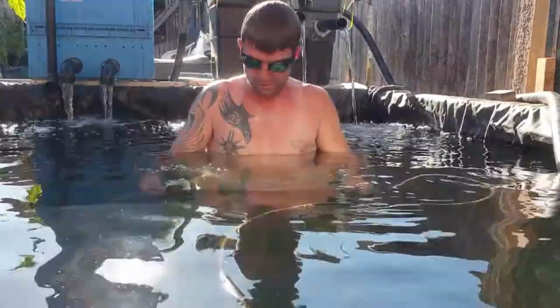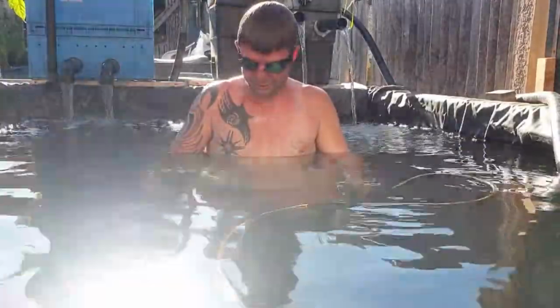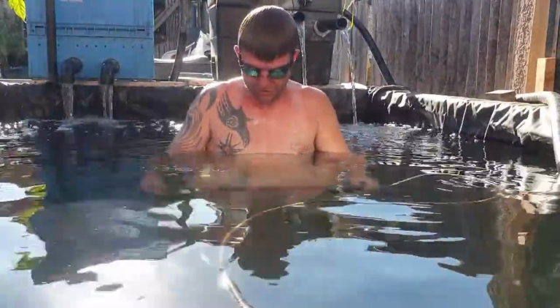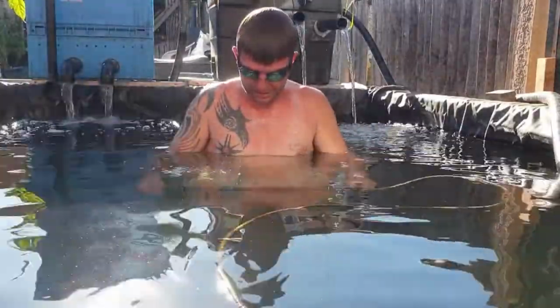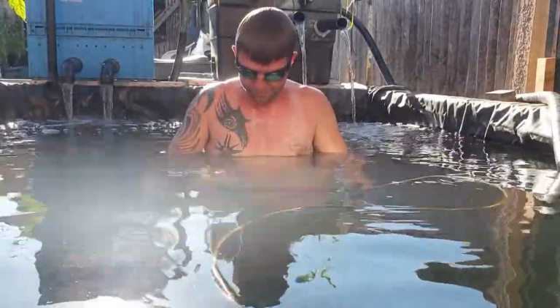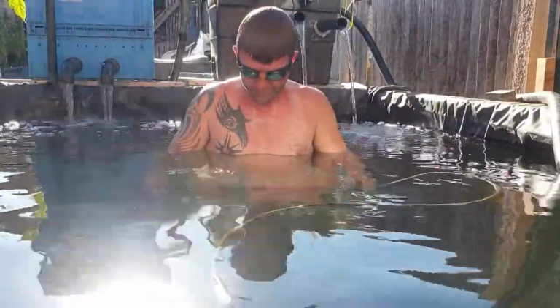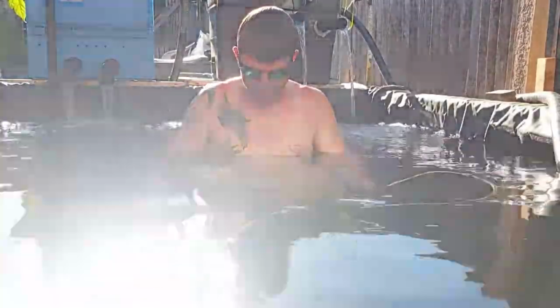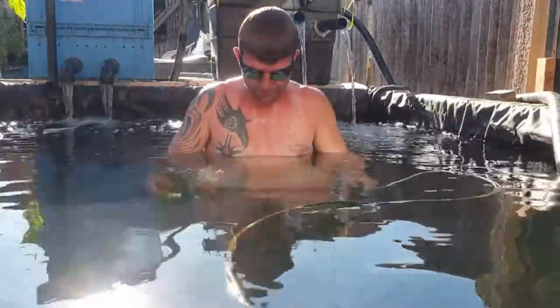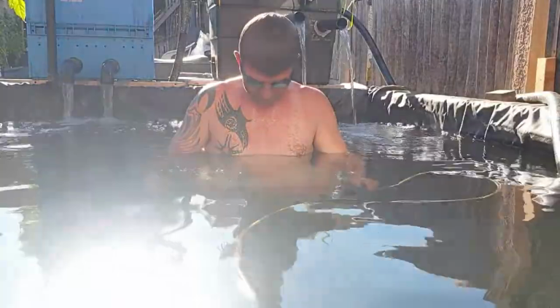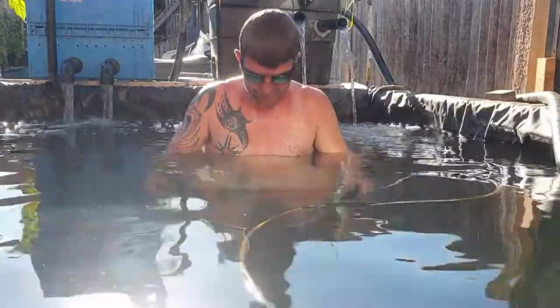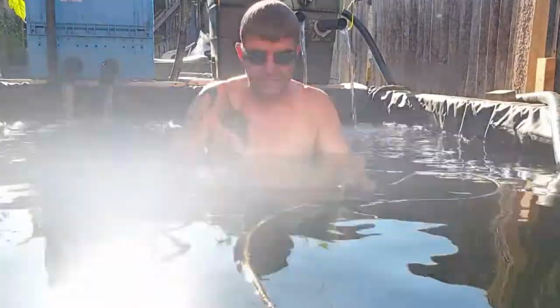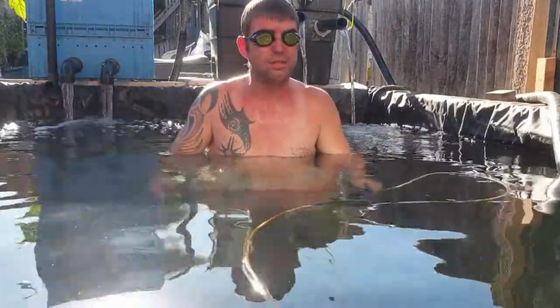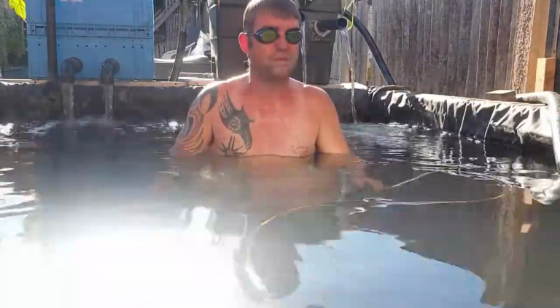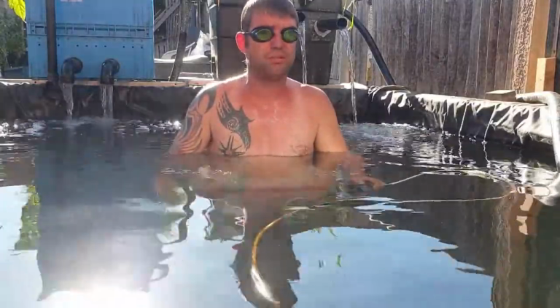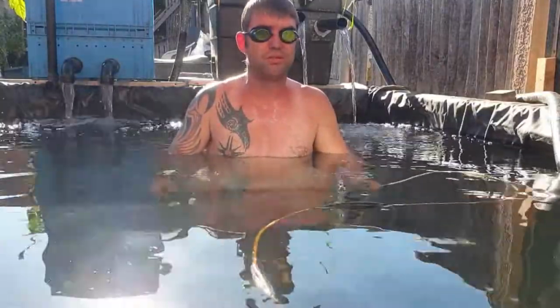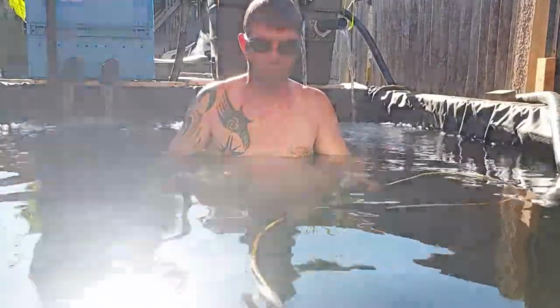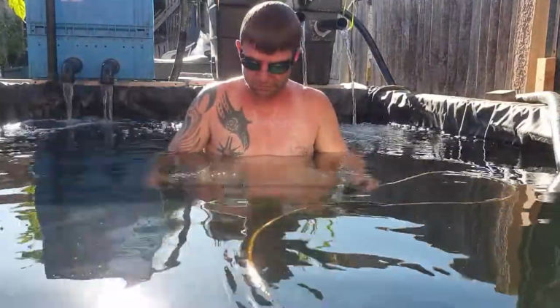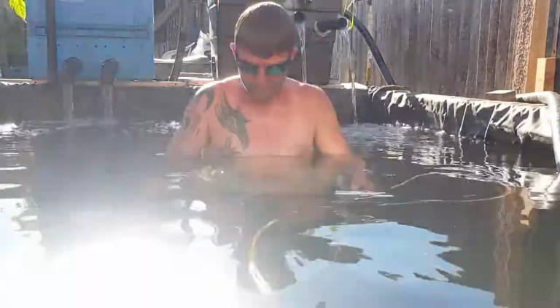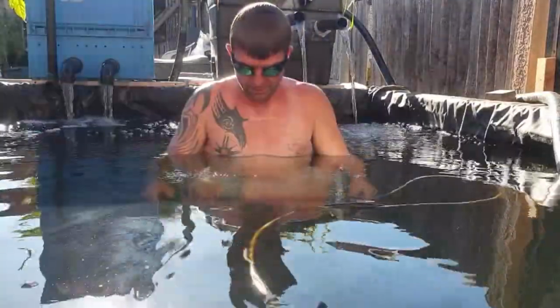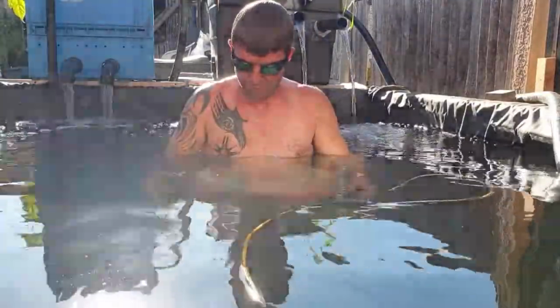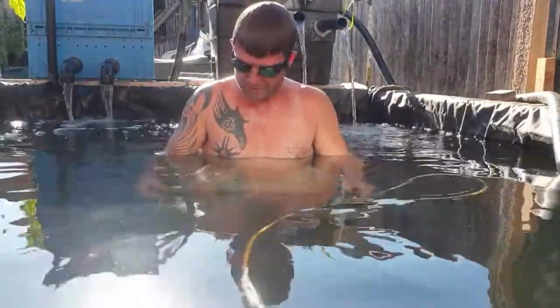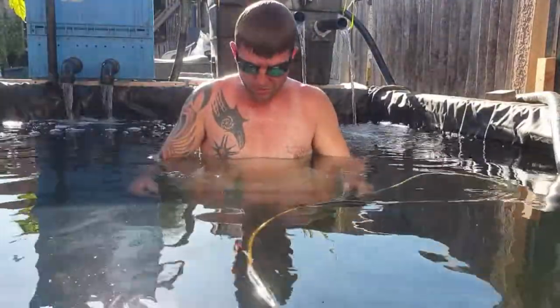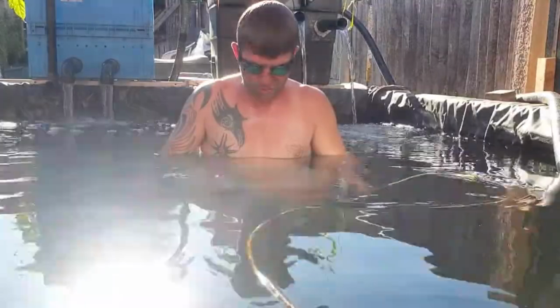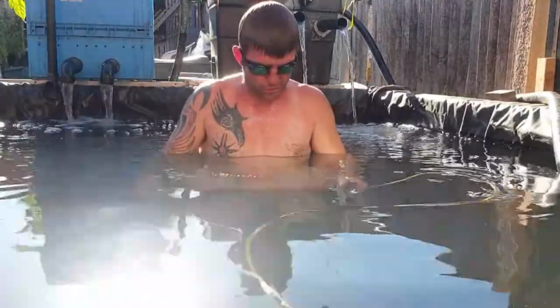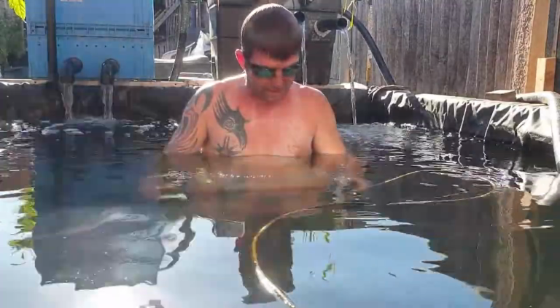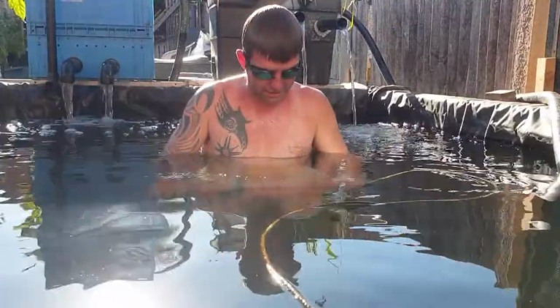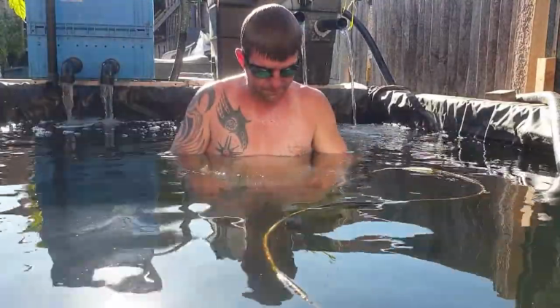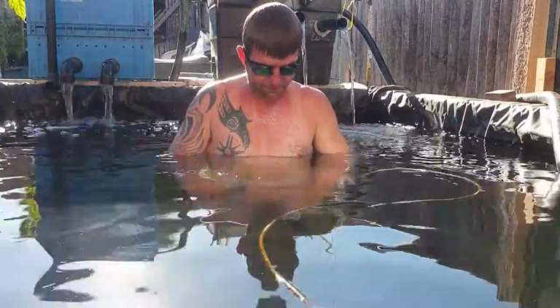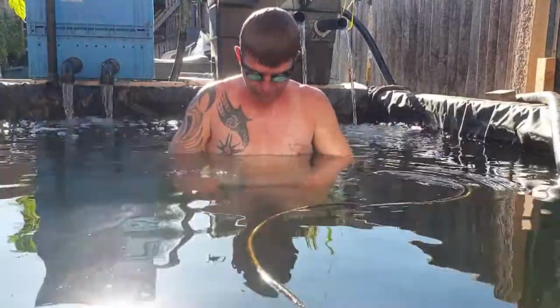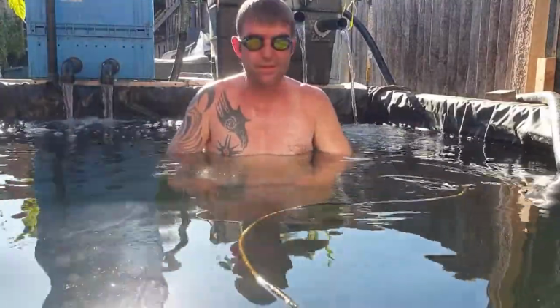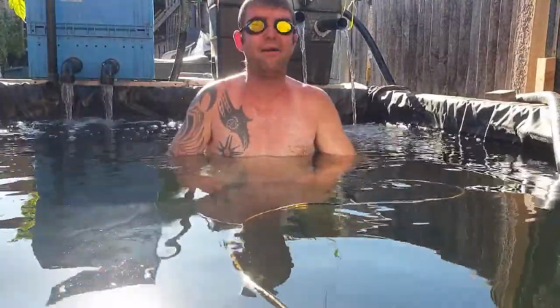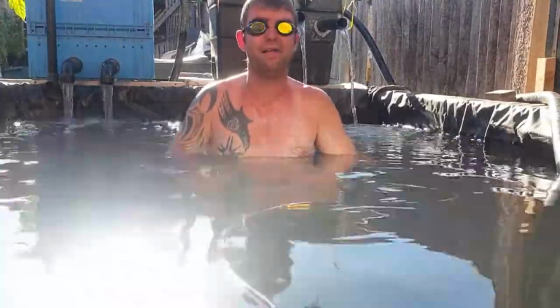It's just the same as that air stone - because that pump's not strong enough. It looks pretty for a tropical tank, I guess.